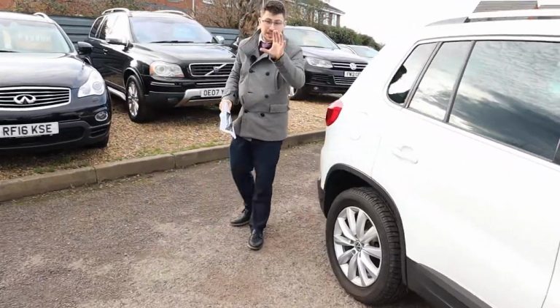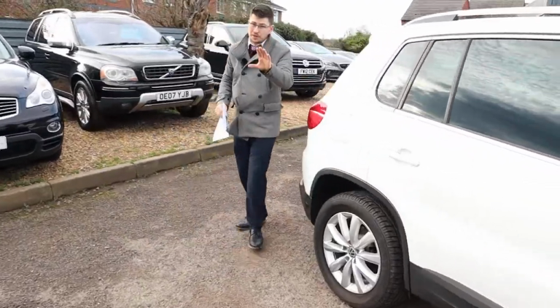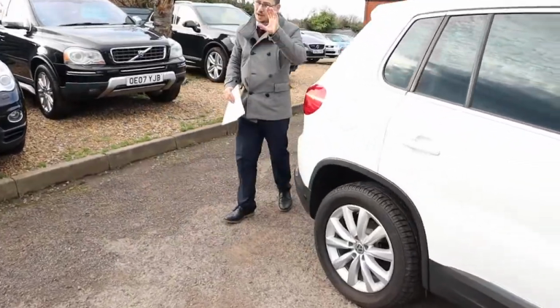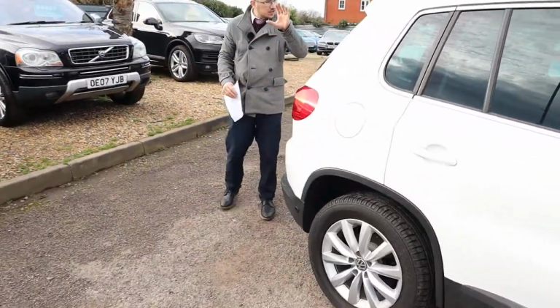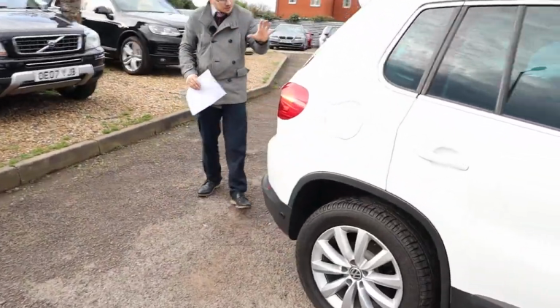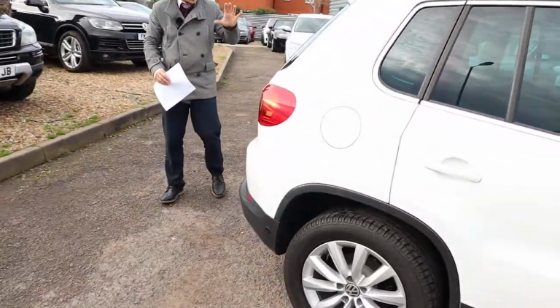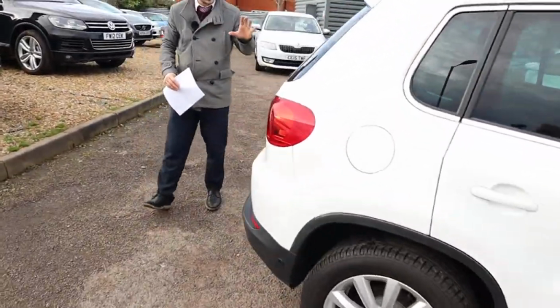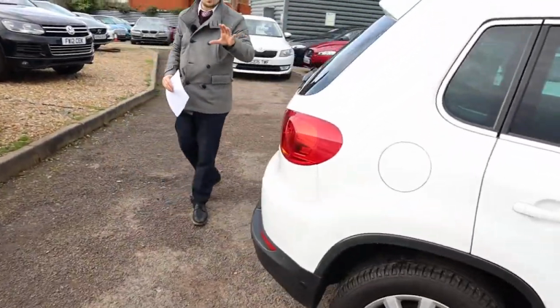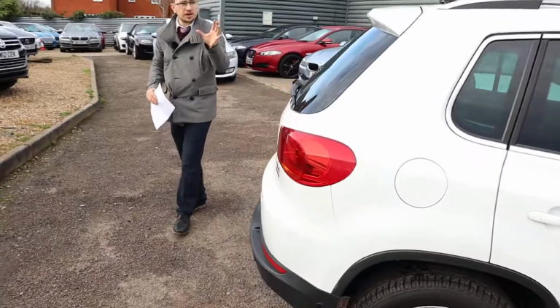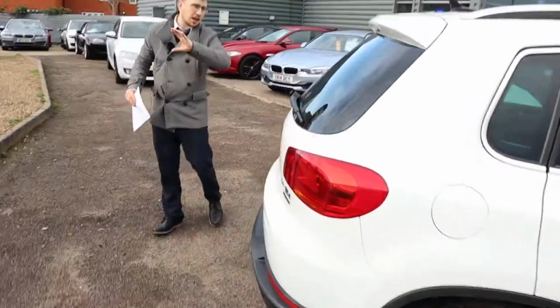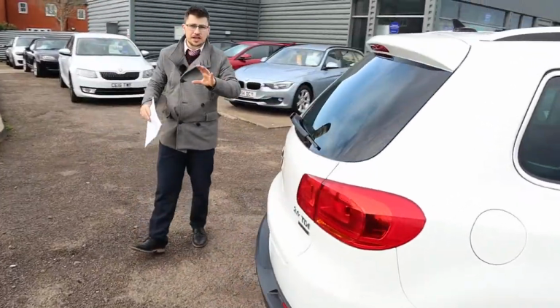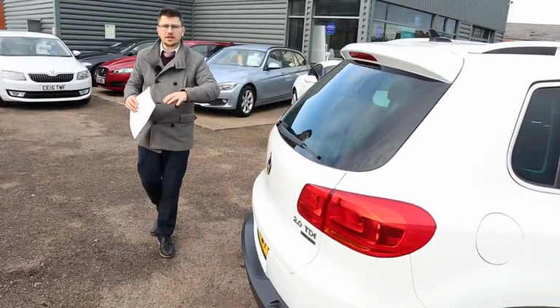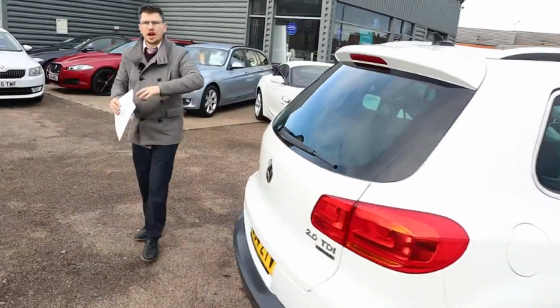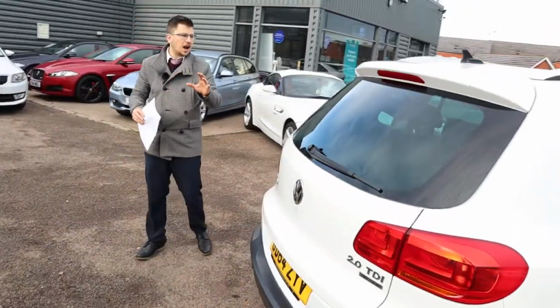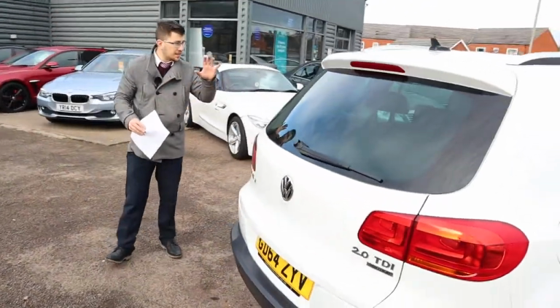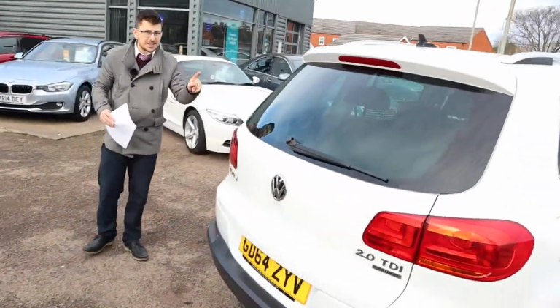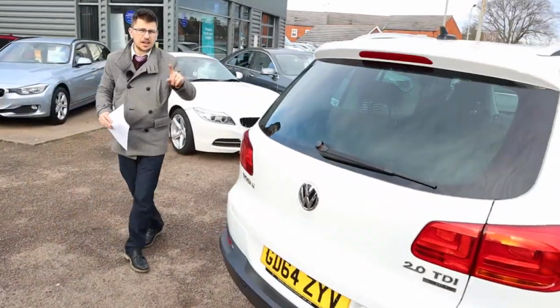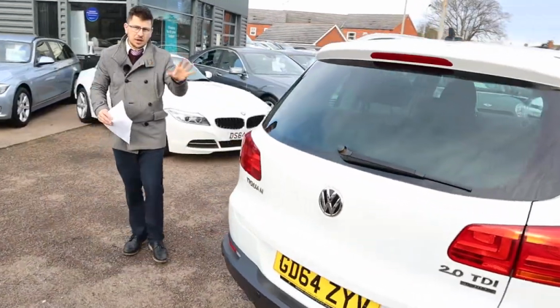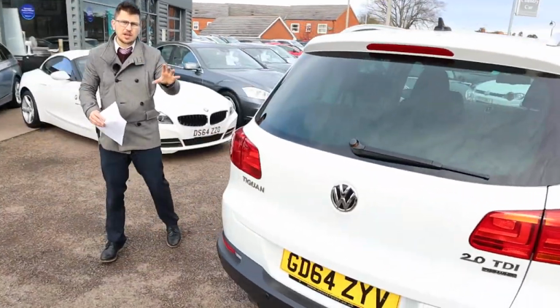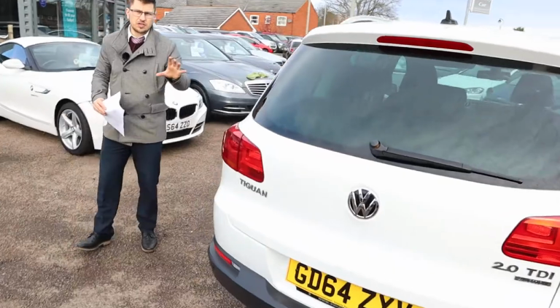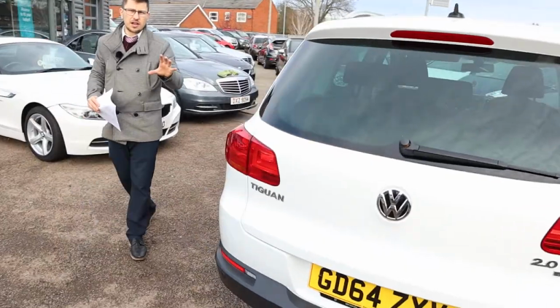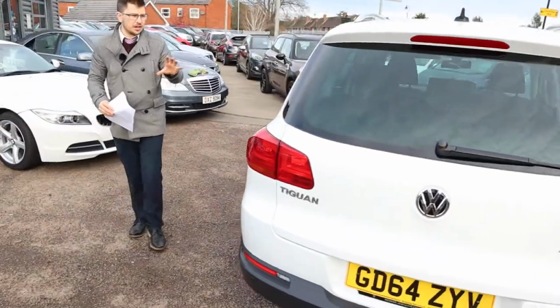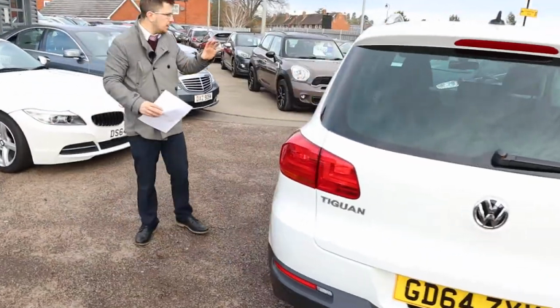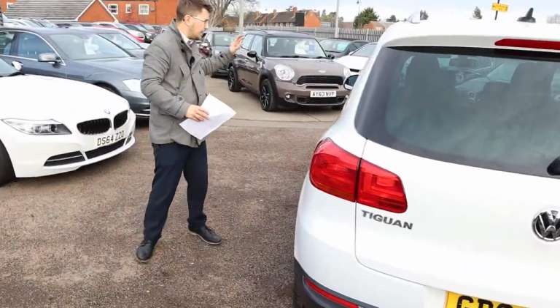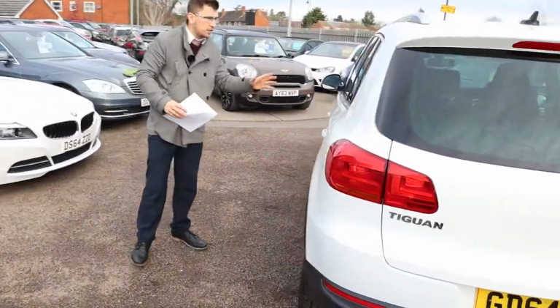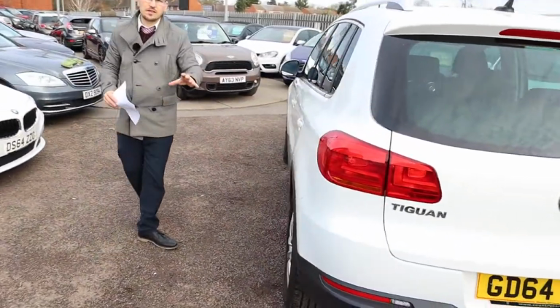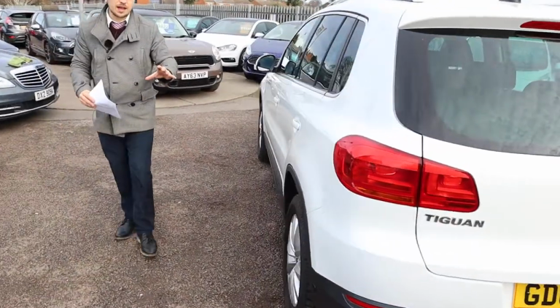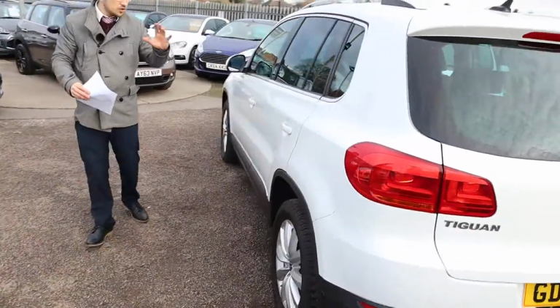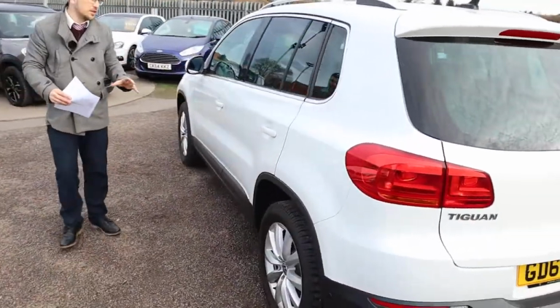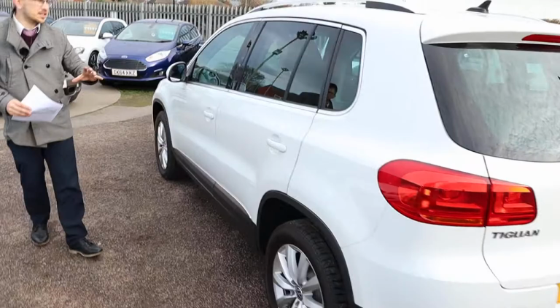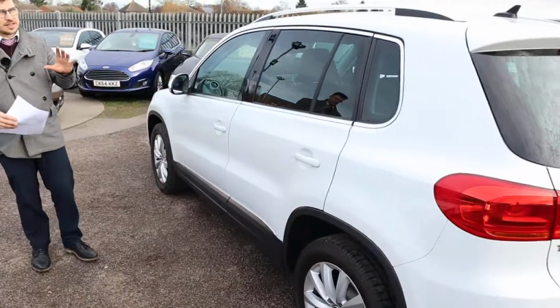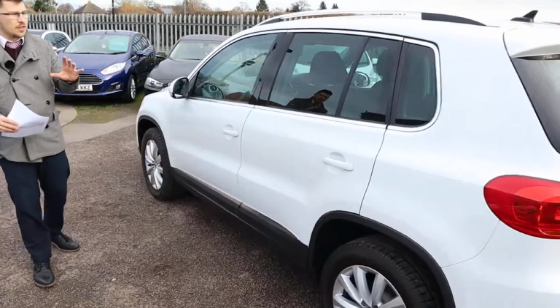This car genuinely is beautiful. You're probably looking at a load of Tiguans and other cars — this is stunning. Go on the website countrycar.co.uk and you're going to have a full read-out of the spec. I'll try and do it justice because there is a lot on there.